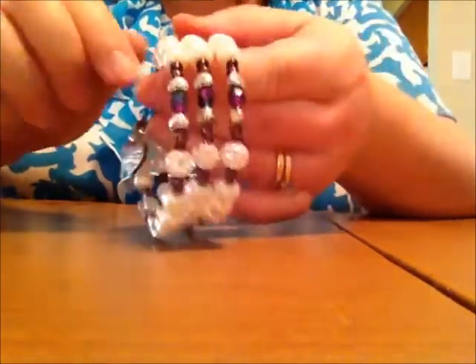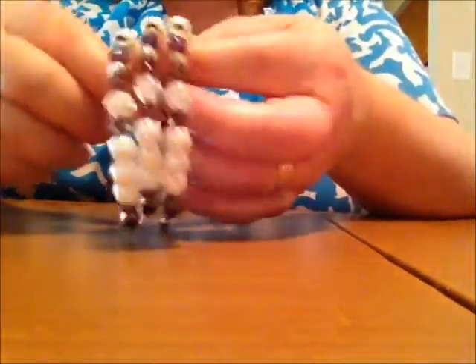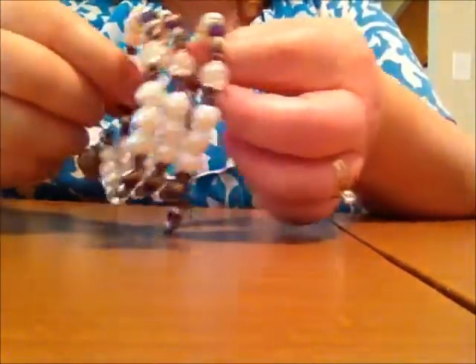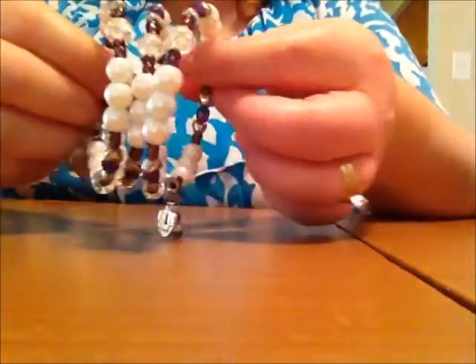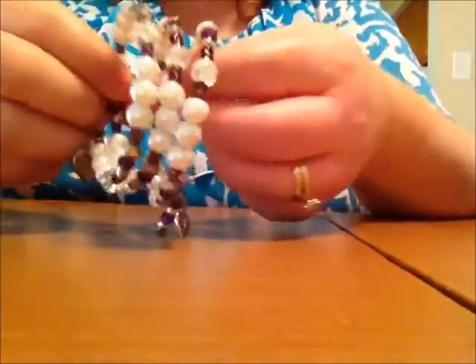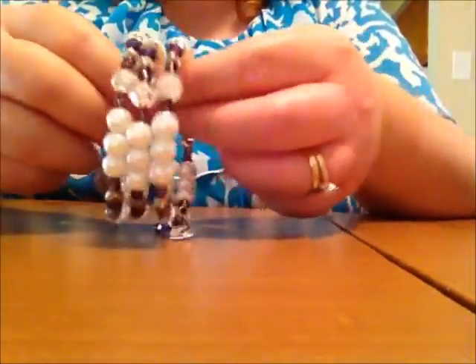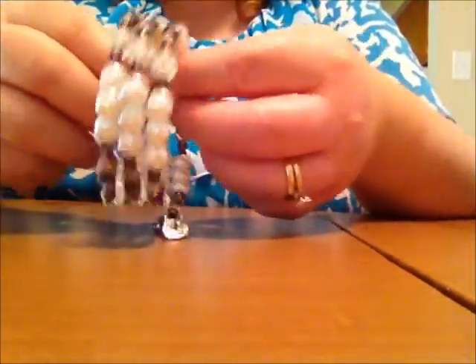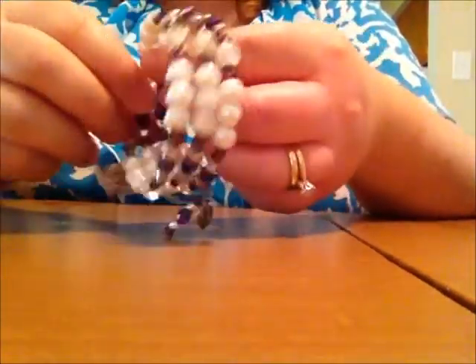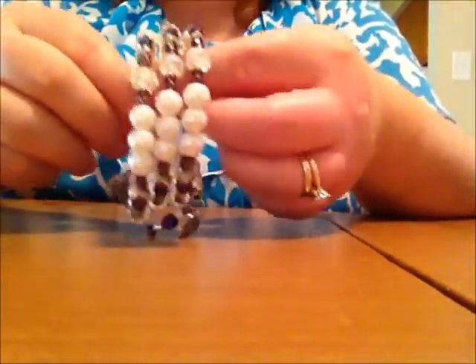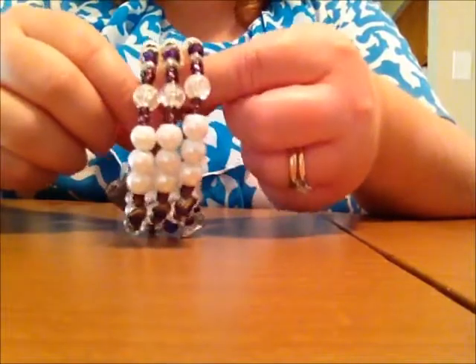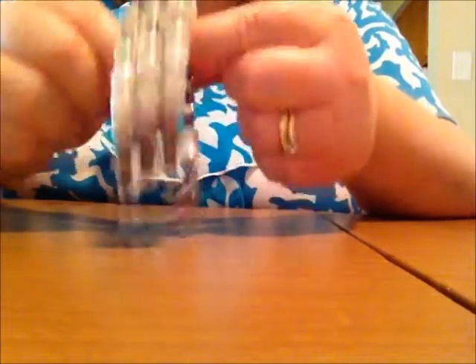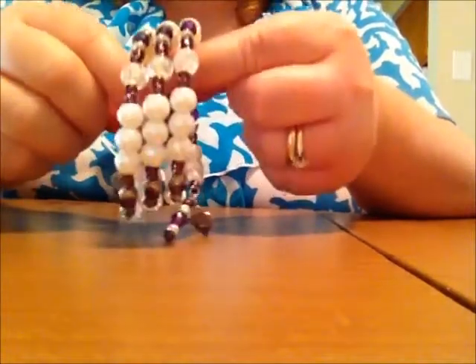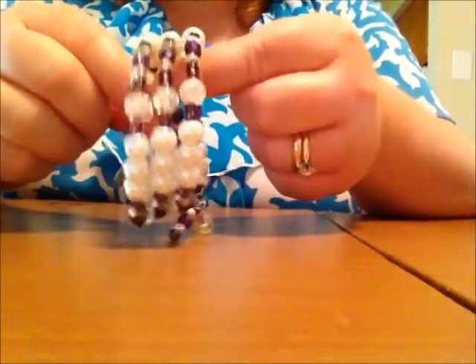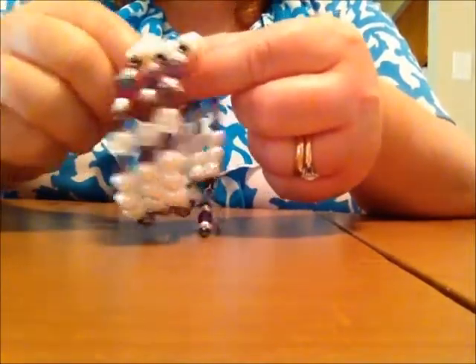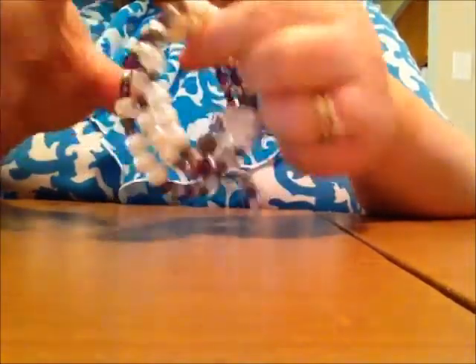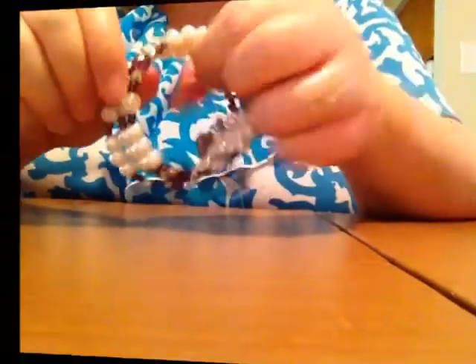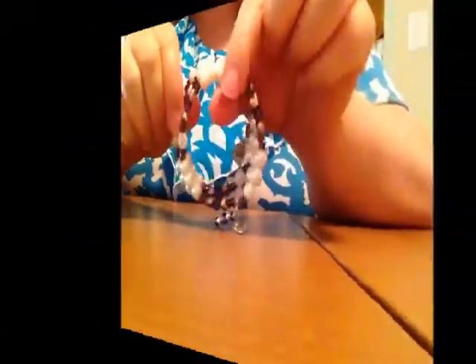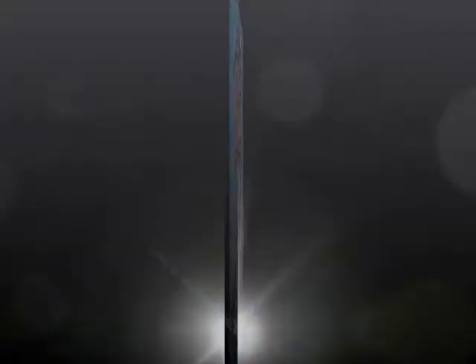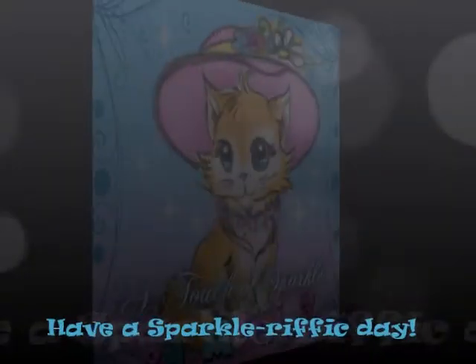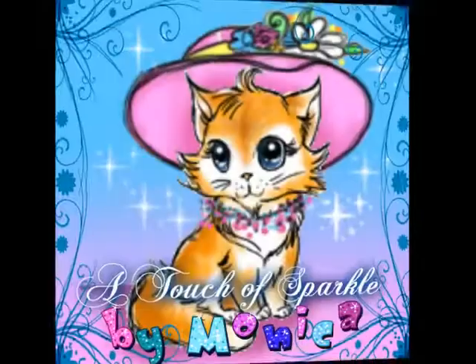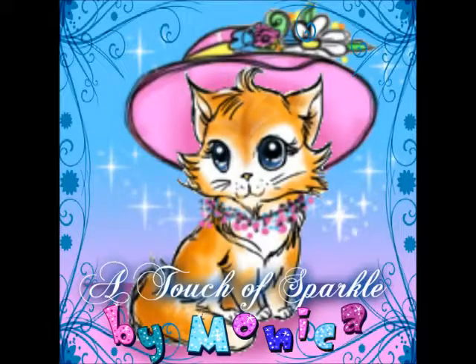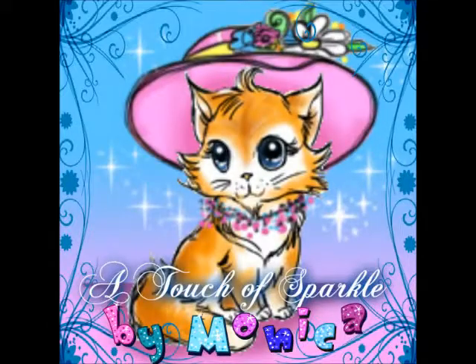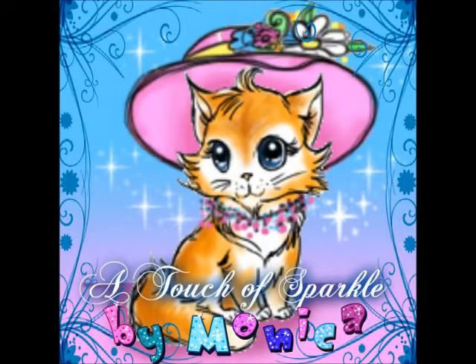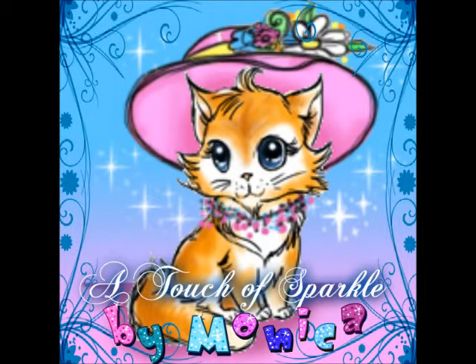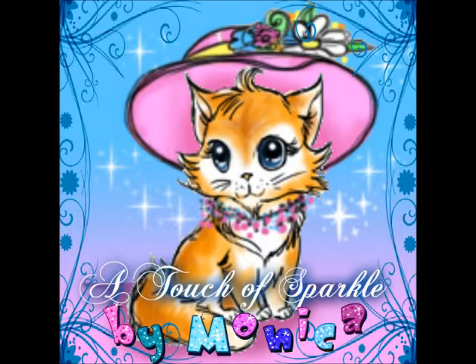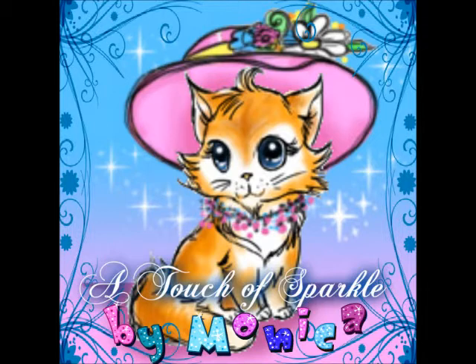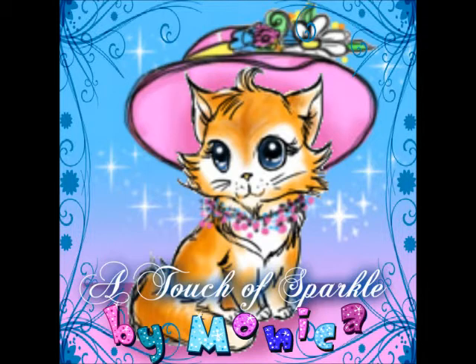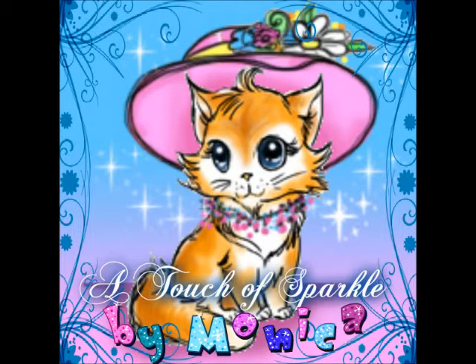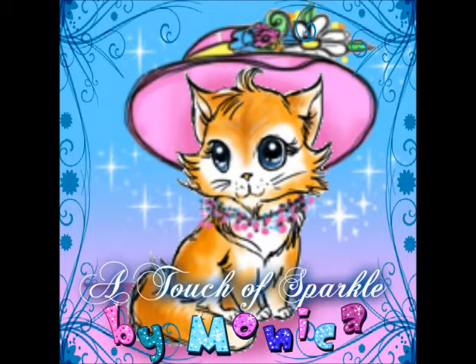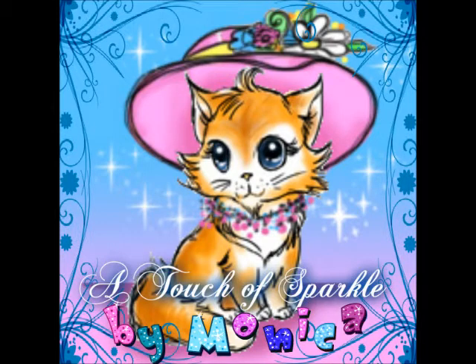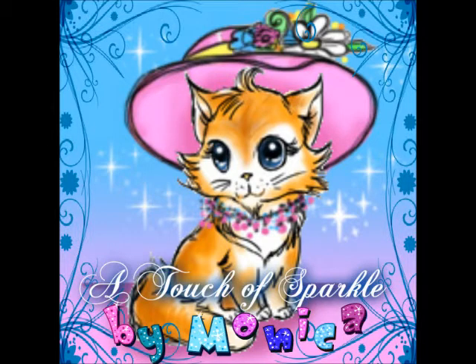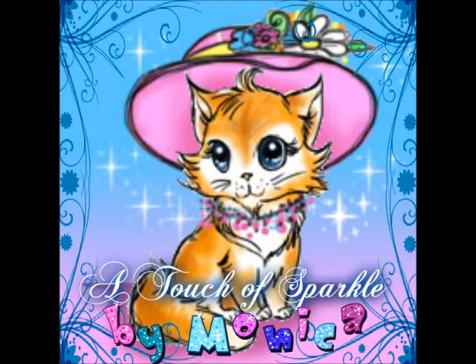Hope you liked the video. And for the ladies that will be receiving these bracelets, I hope you enjoyed. Thank you.